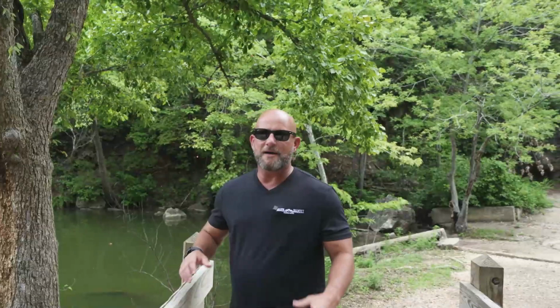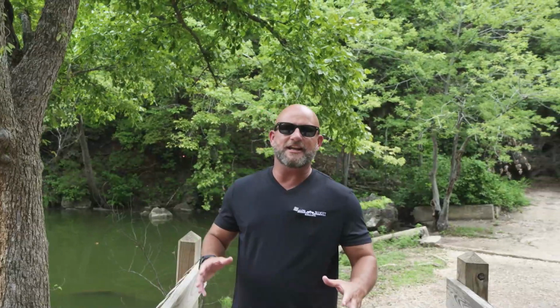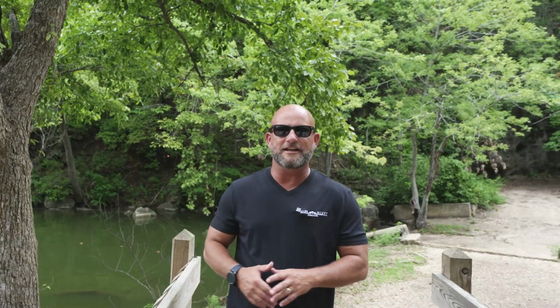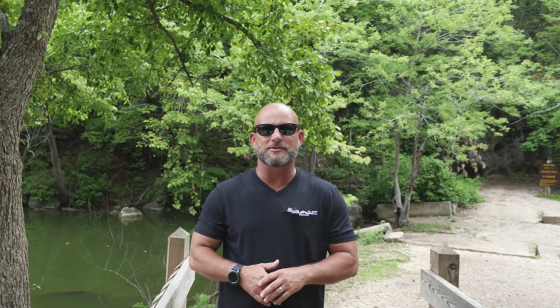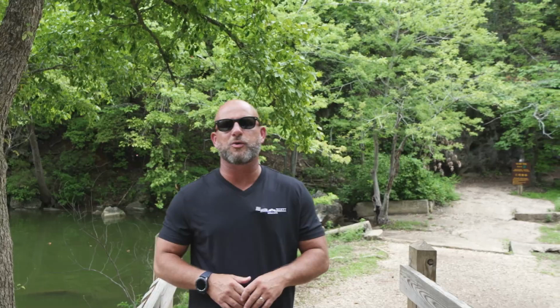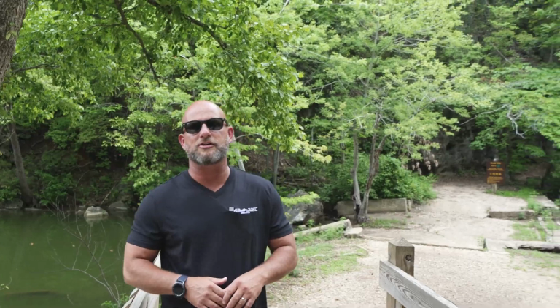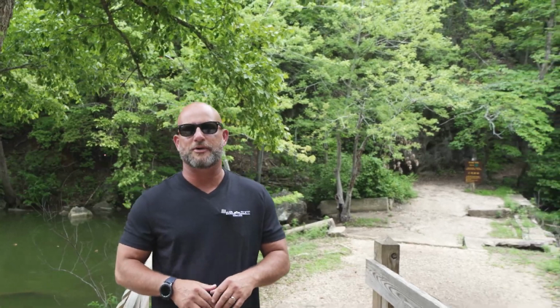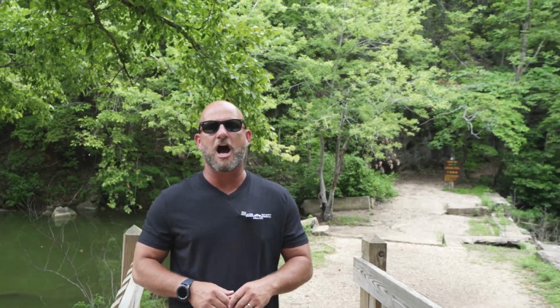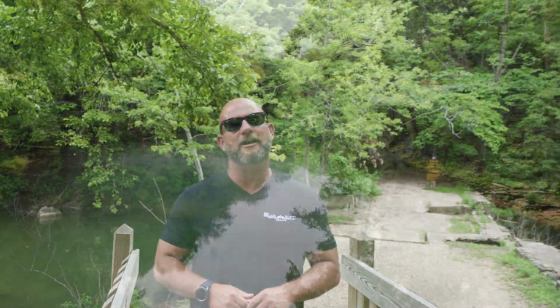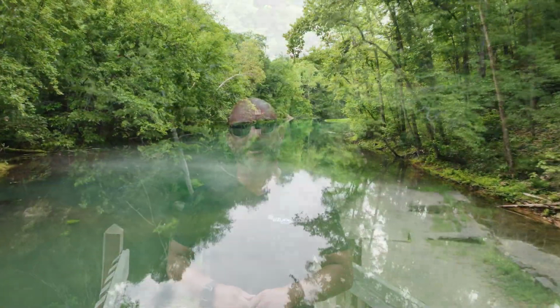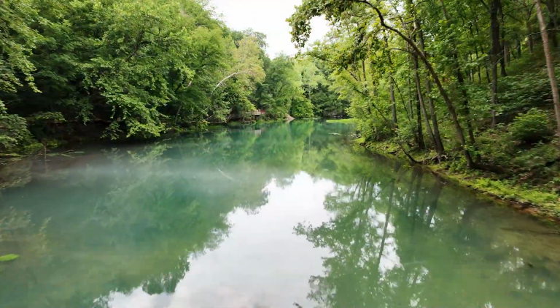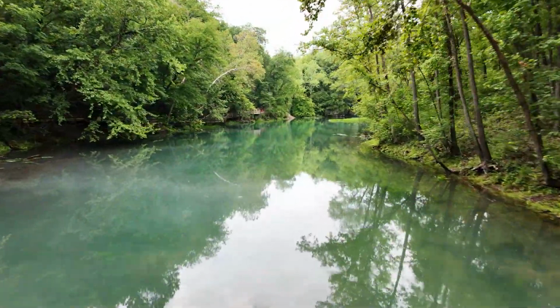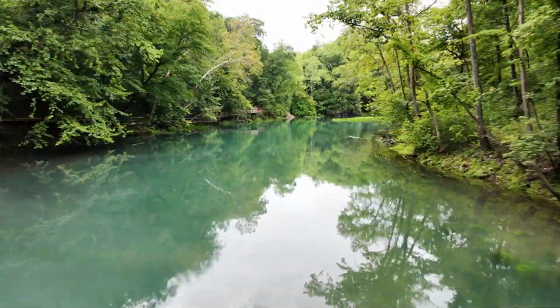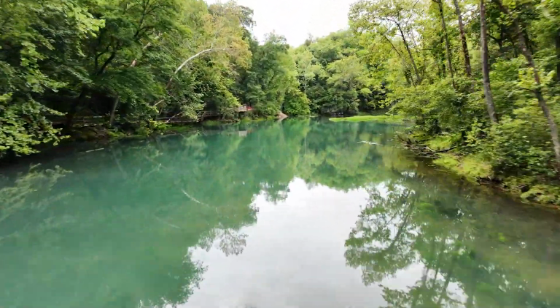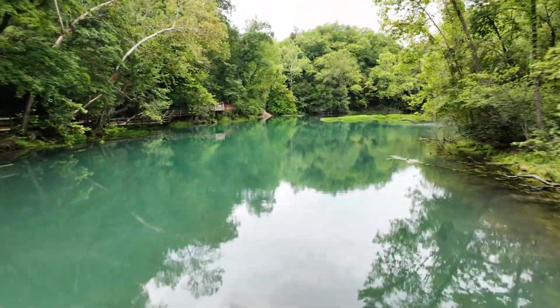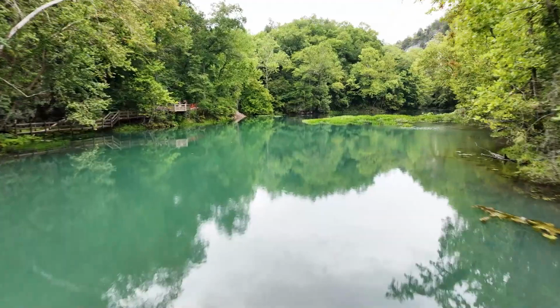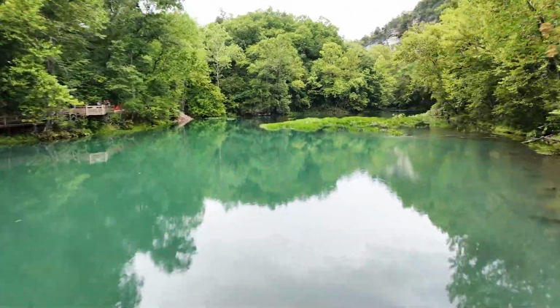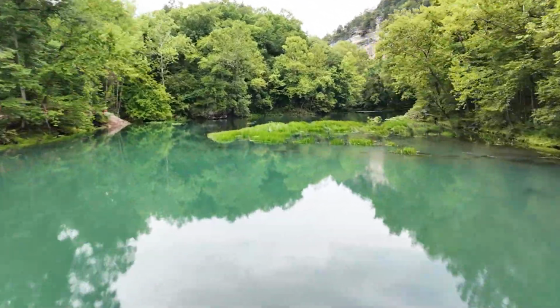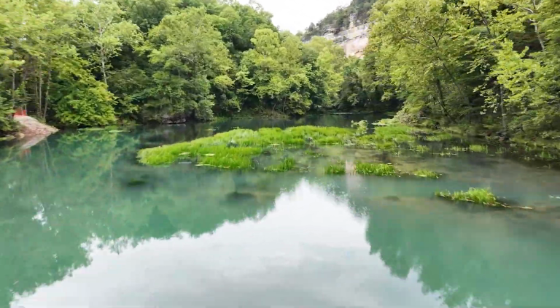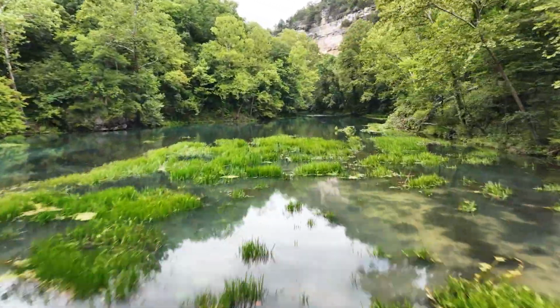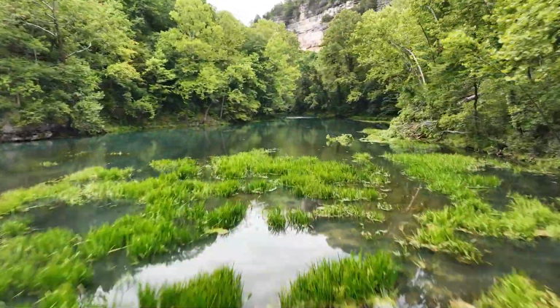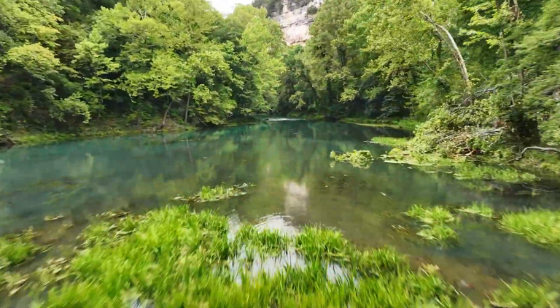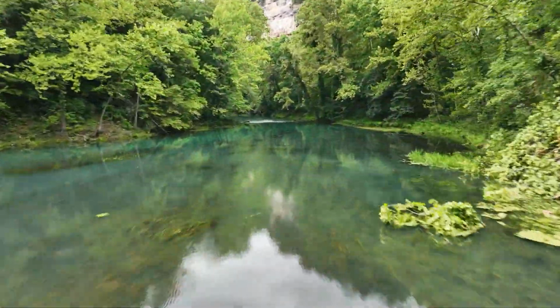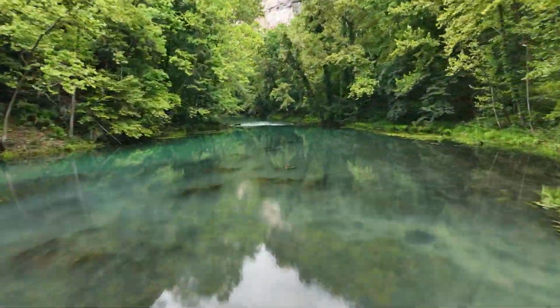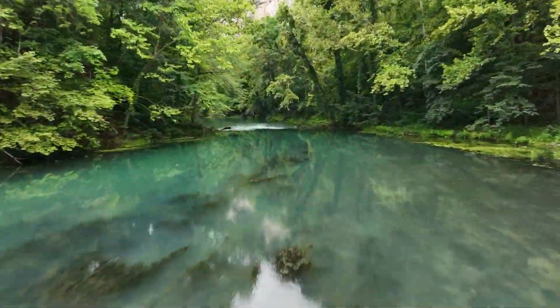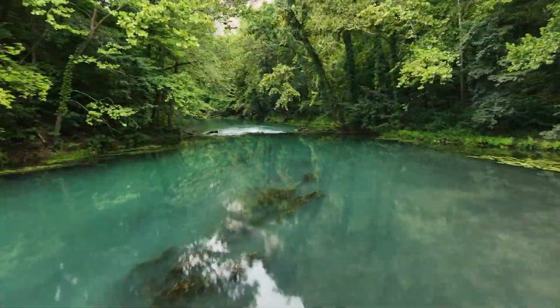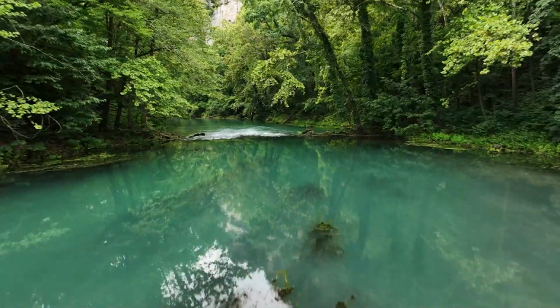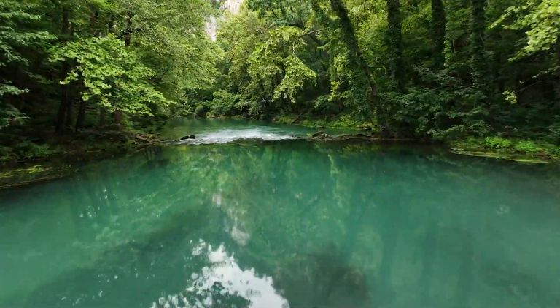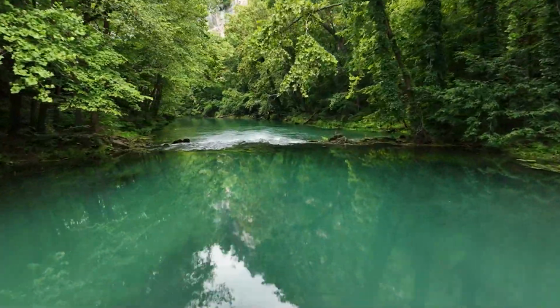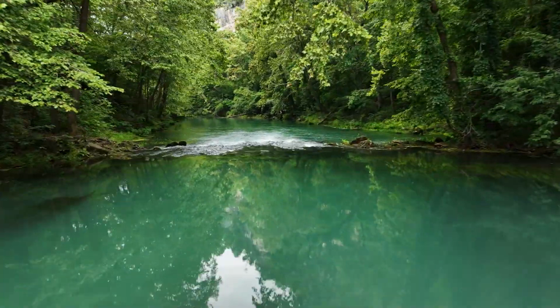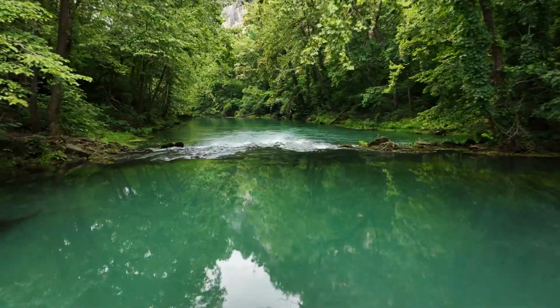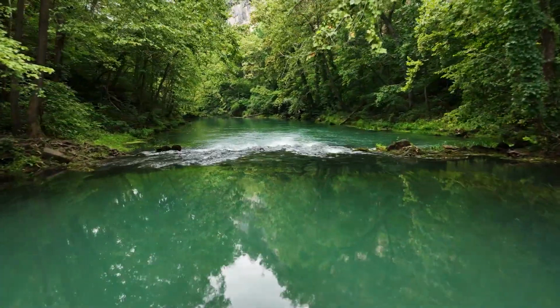I'm standing here at the end of Missouri's 12th largest spring, Ha Ha Tonka Spring, dumping 48 million gallons of water into the Lake of the Ozarks every single day. Taking this trail down to the mouth and the cliffs is a must-do on your vacation destinations.